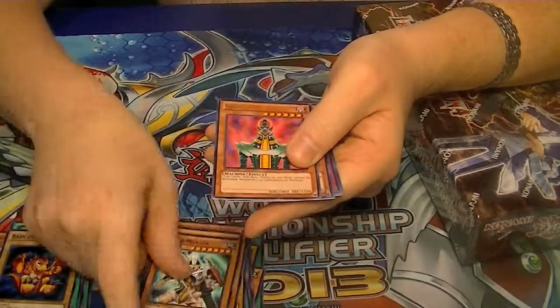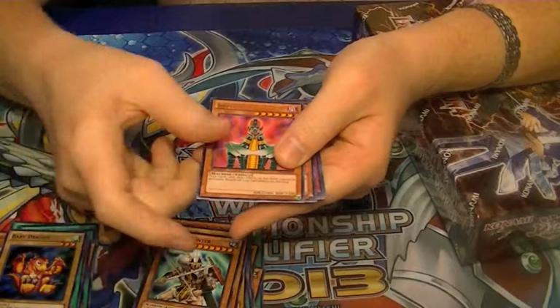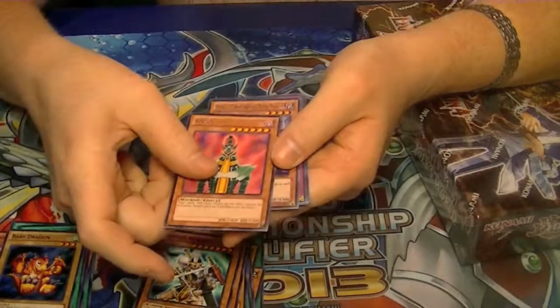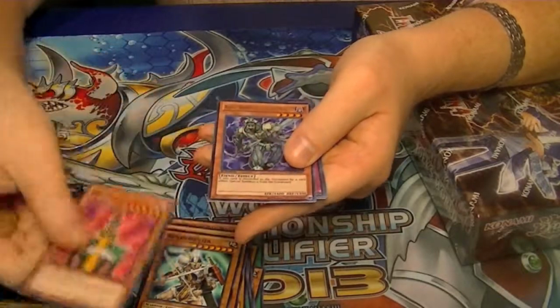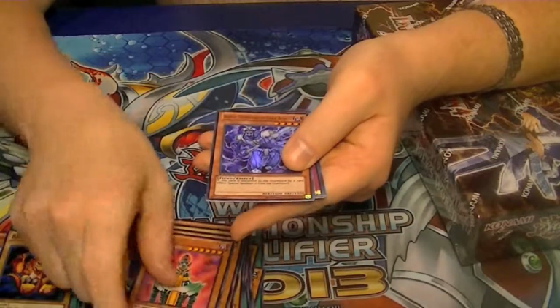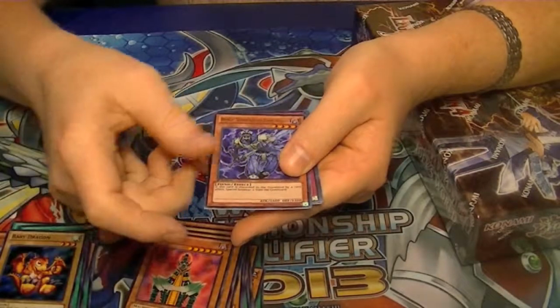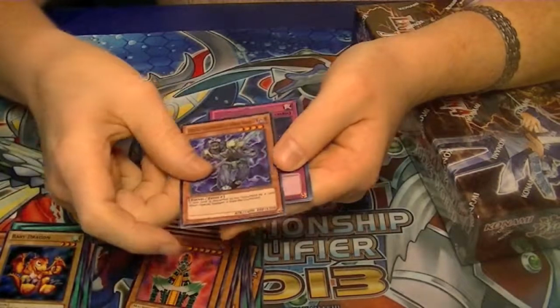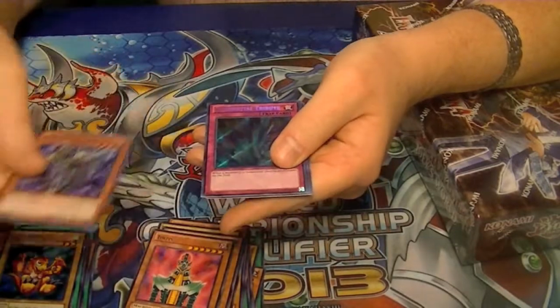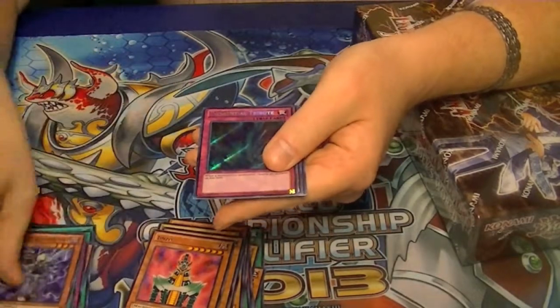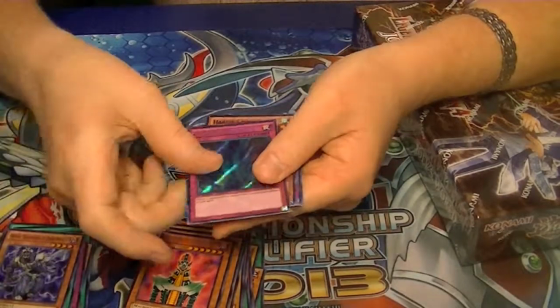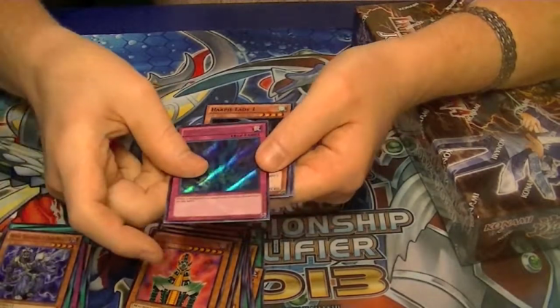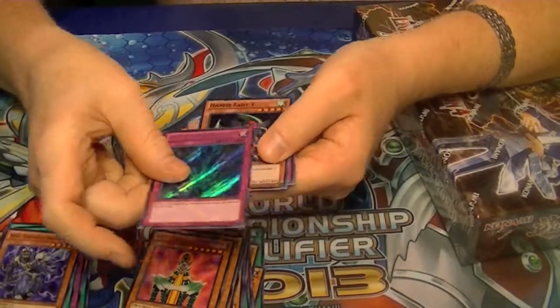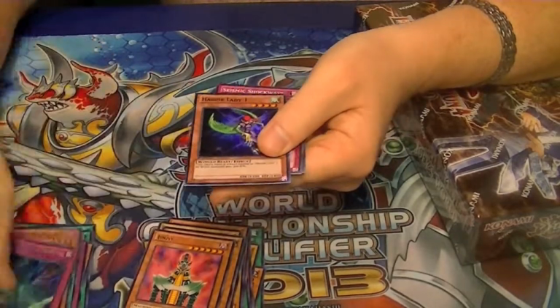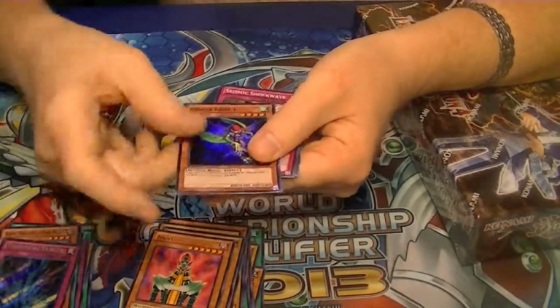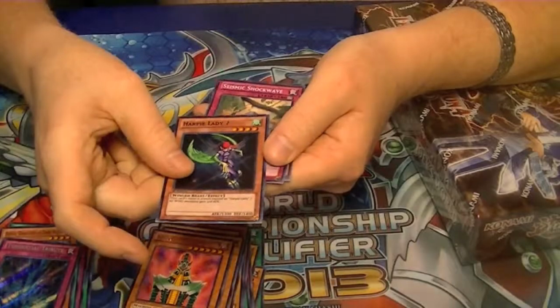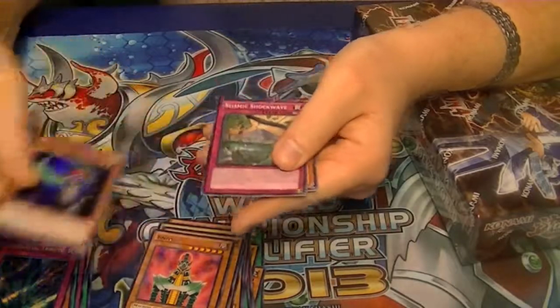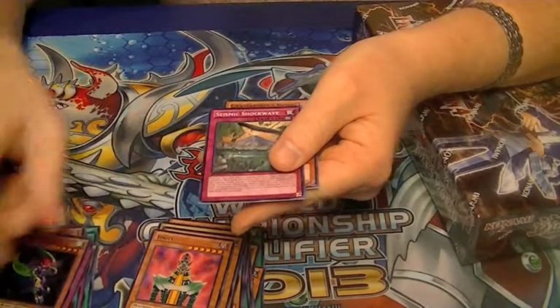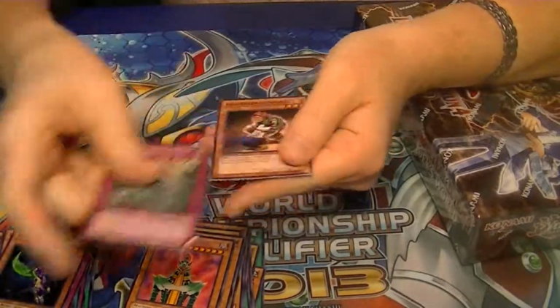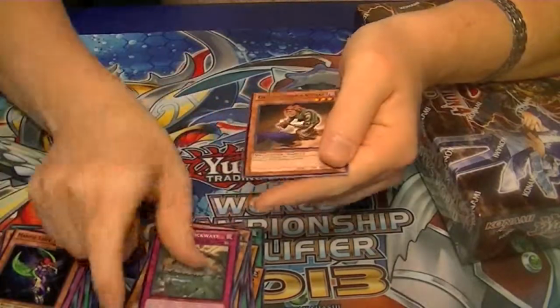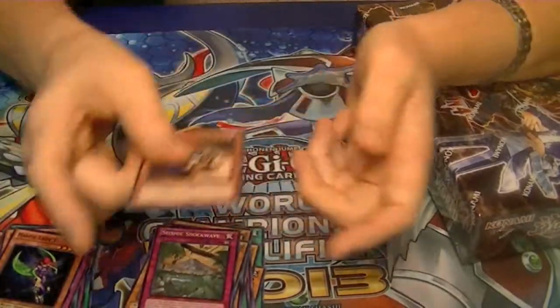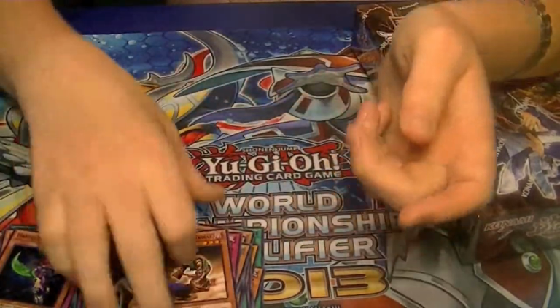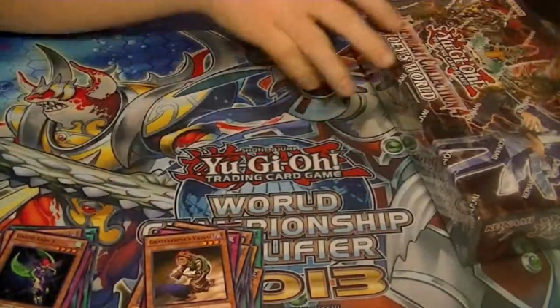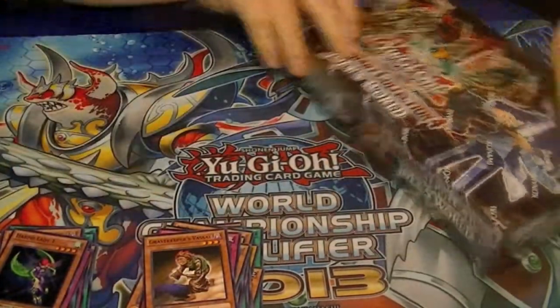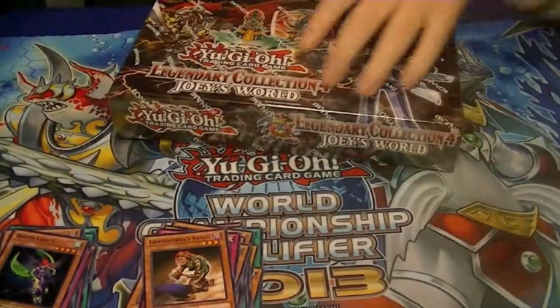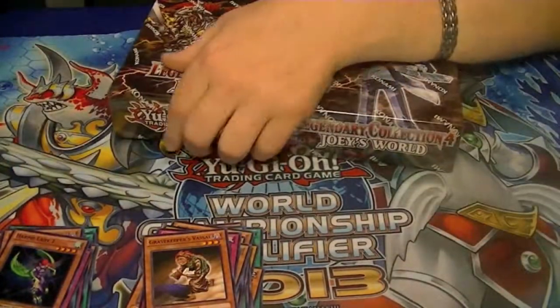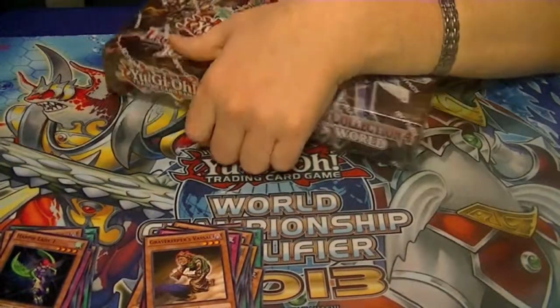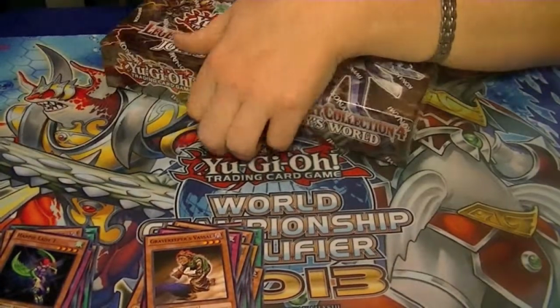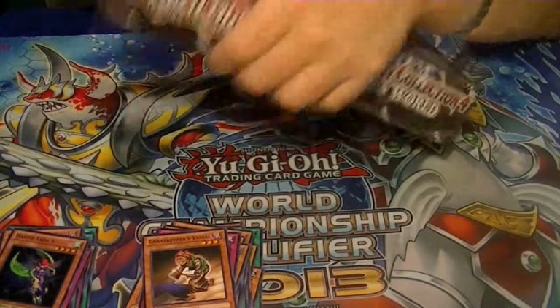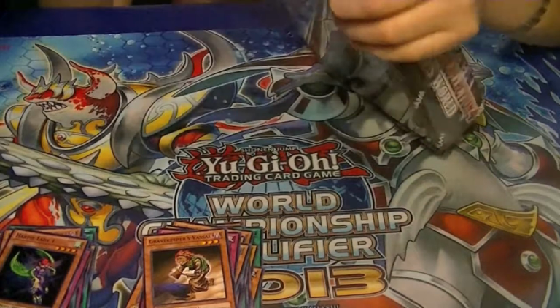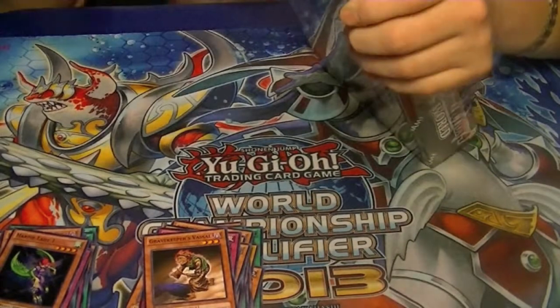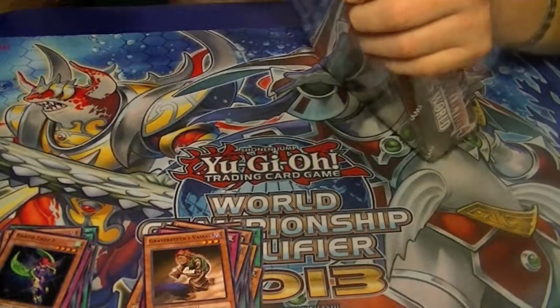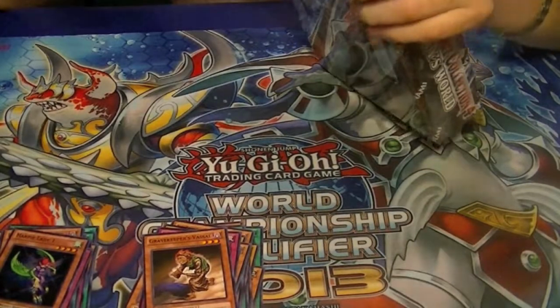Rare Lesser Fiend, Ultra Beige, Secret Torrential Tribute, Super Harpy Lady Number 1. That does it for our first 5 packs. Let's go into the second 5 packs.